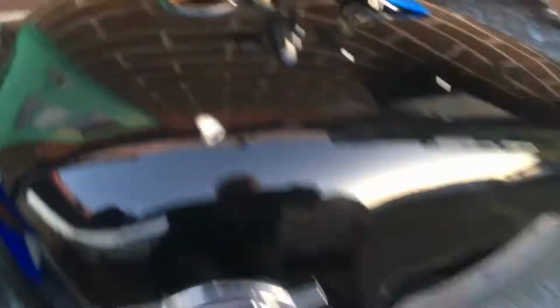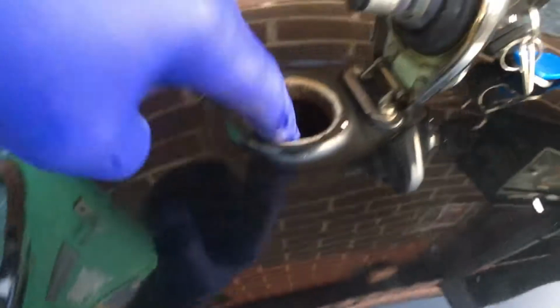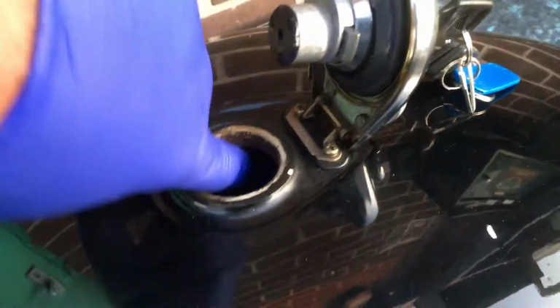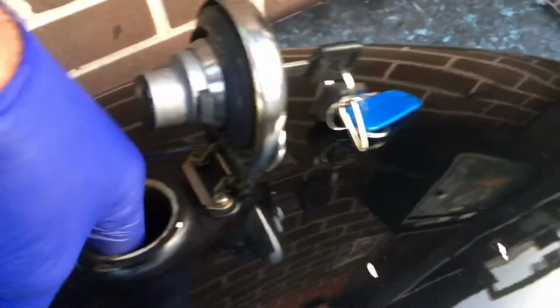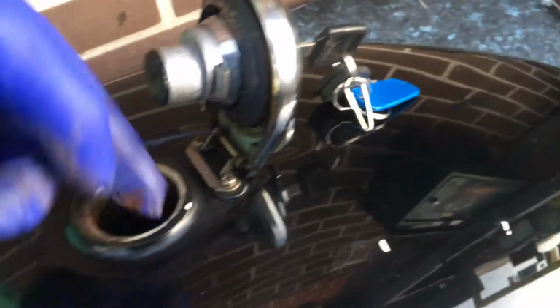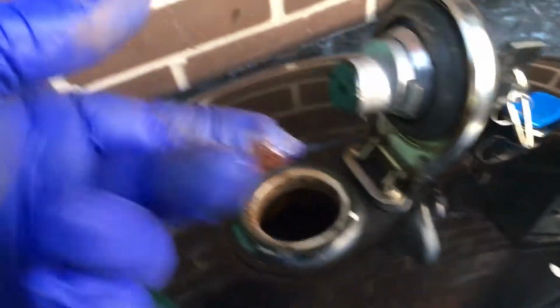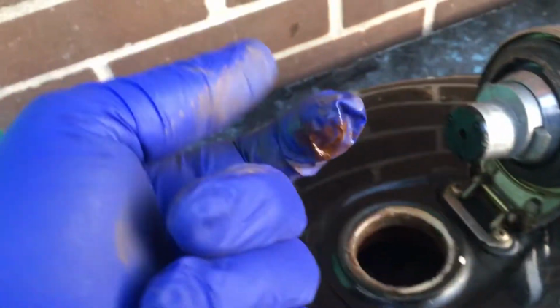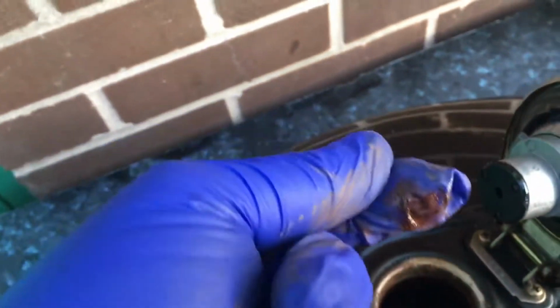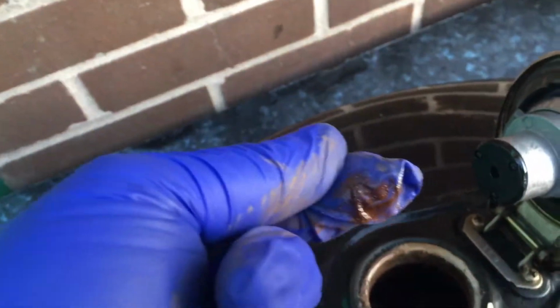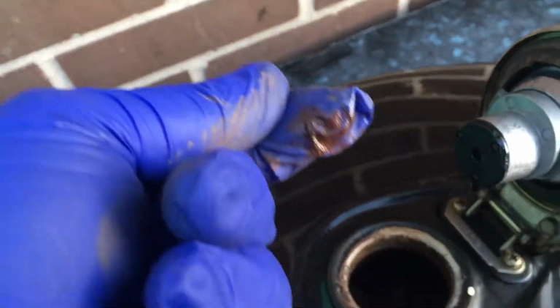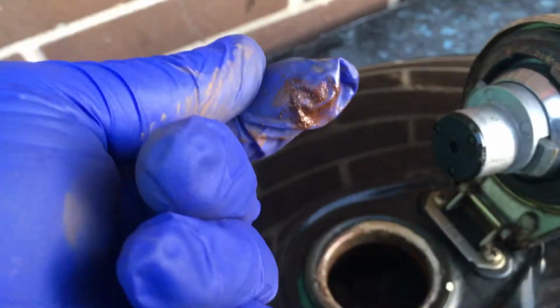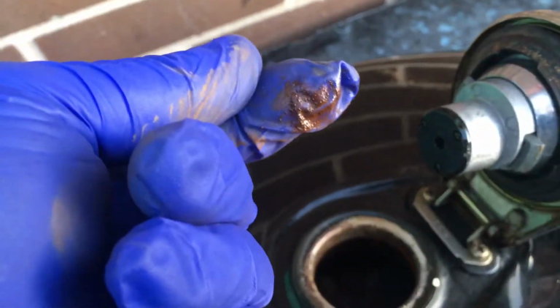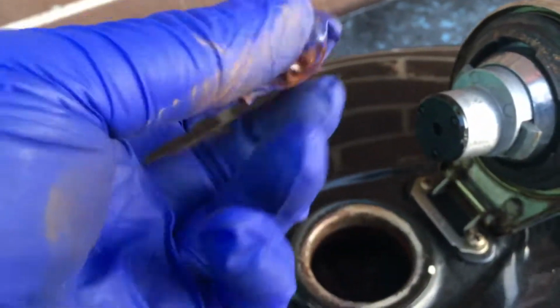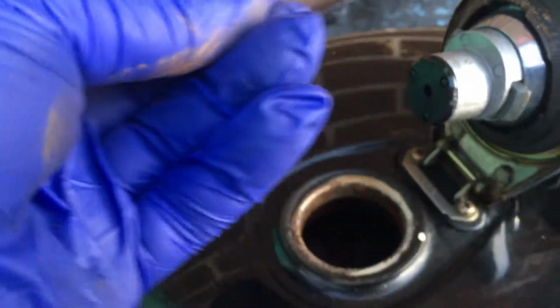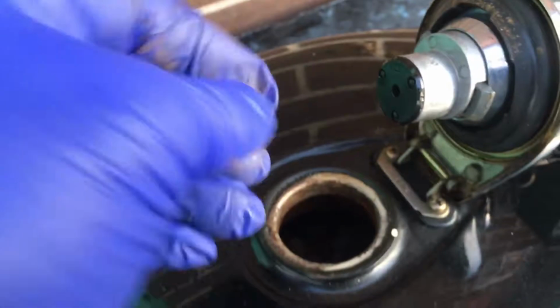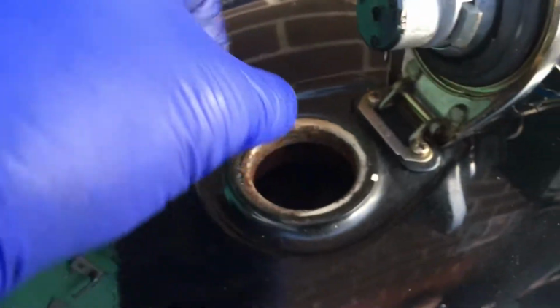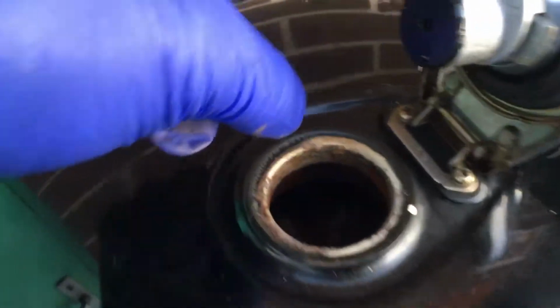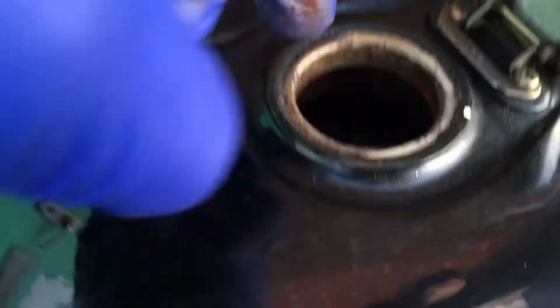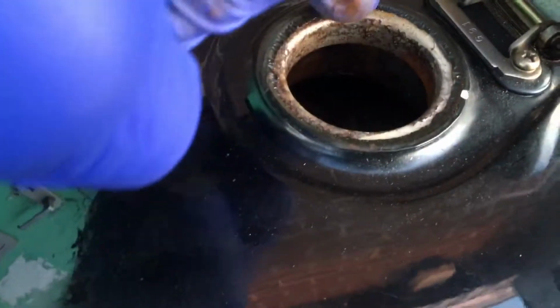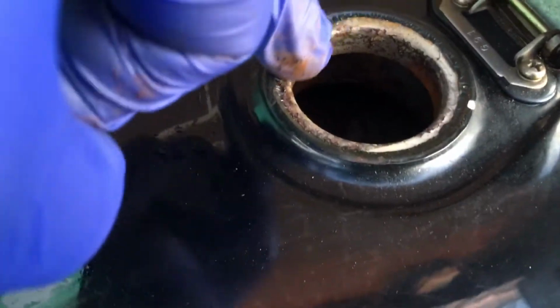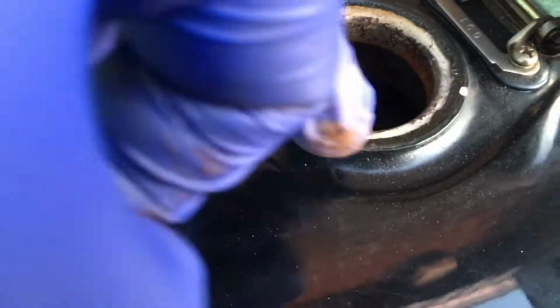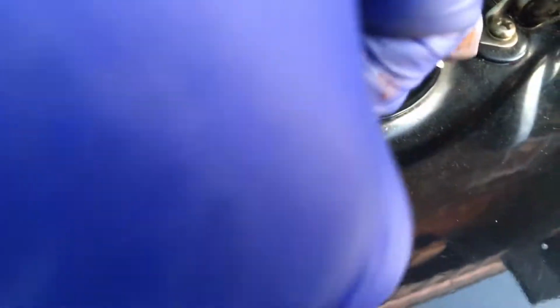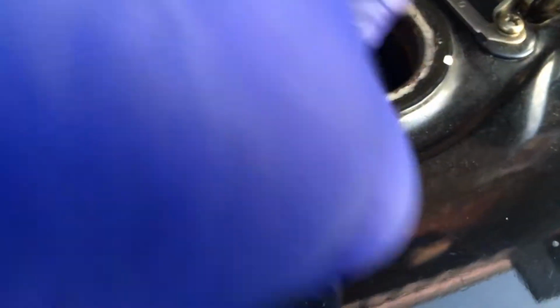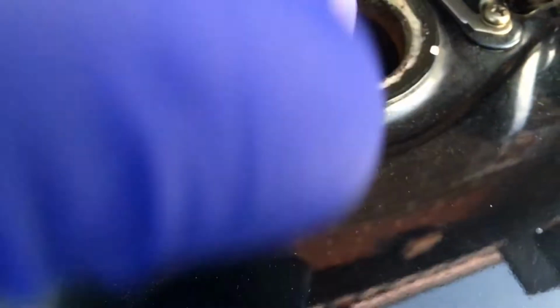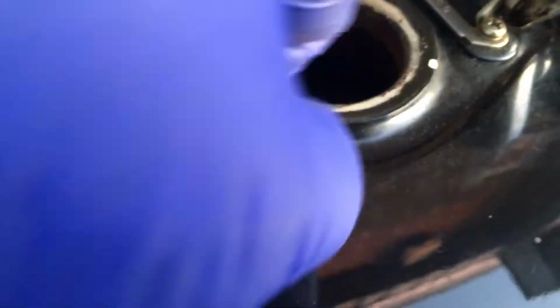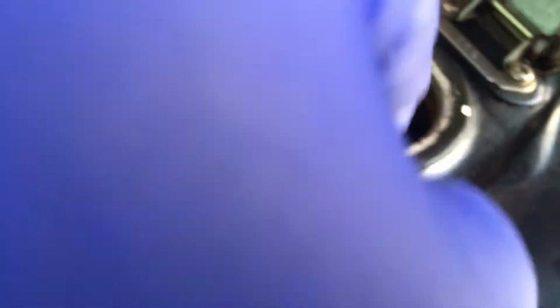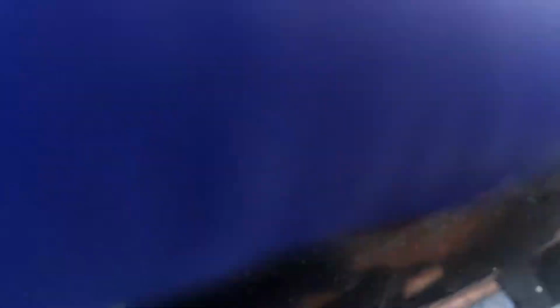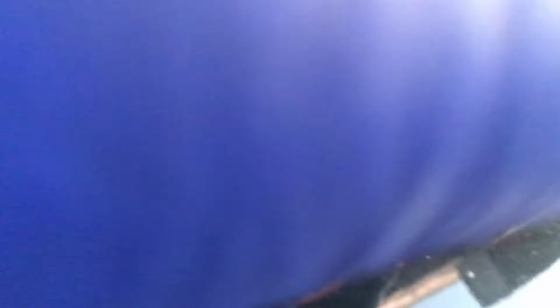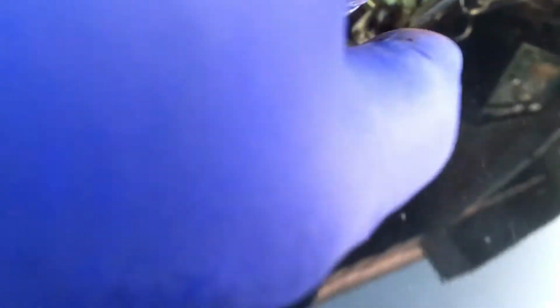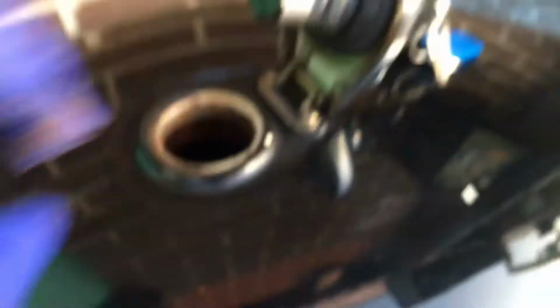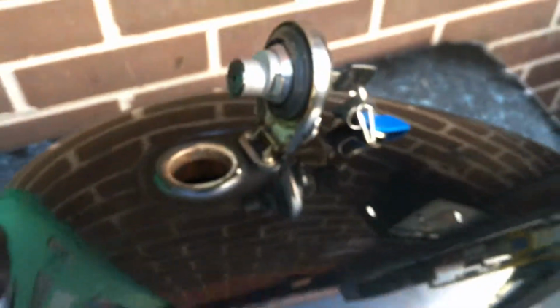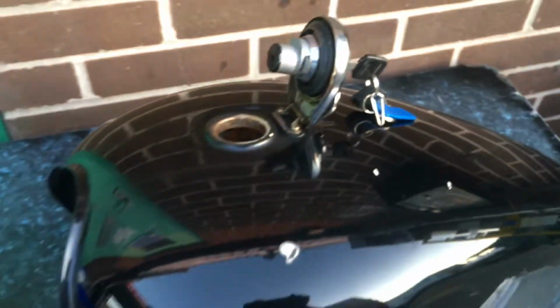But the worst thing — all this rust will go into your carburetors. The ethanol fuel also attacks the paint, as you can see, and this is original Honda paint, so it would normally be fuel proof.